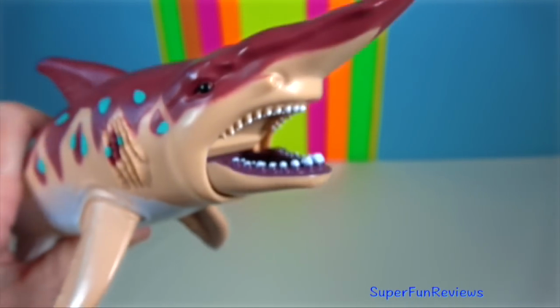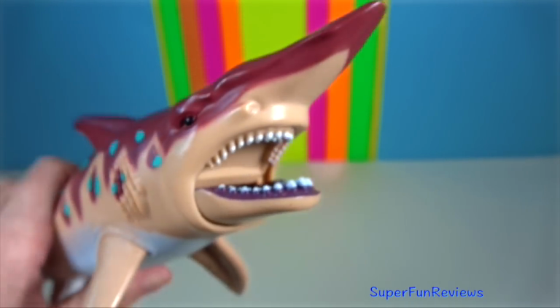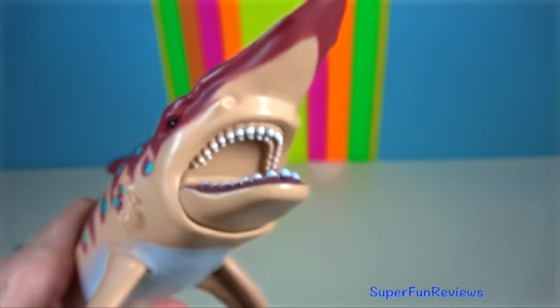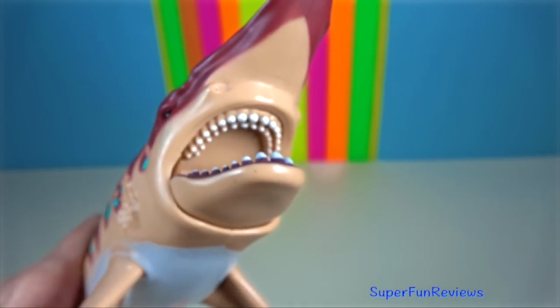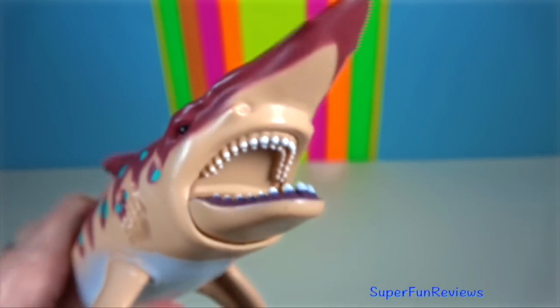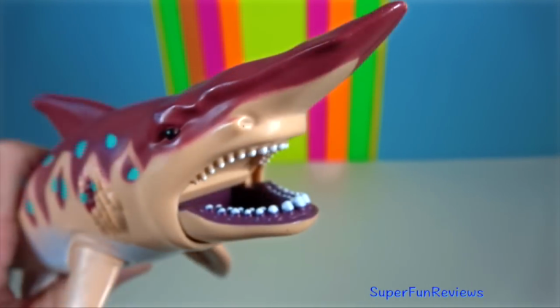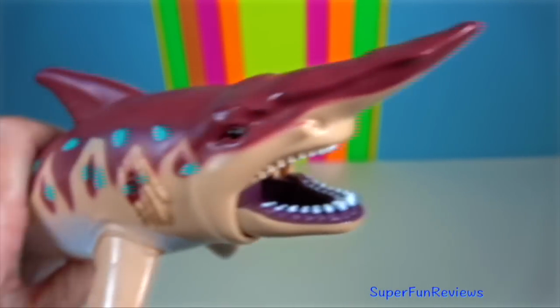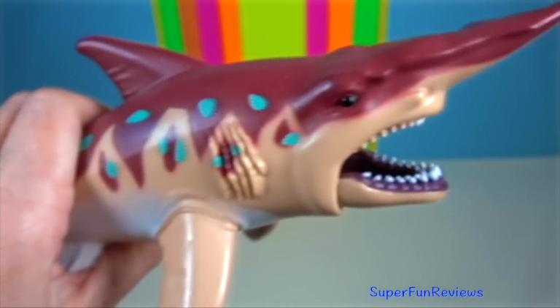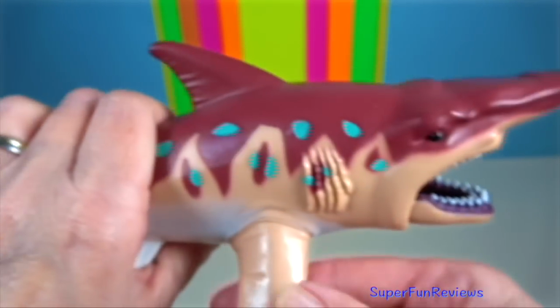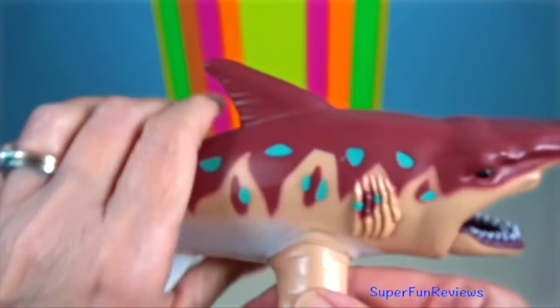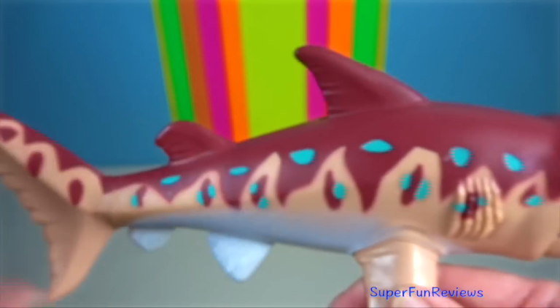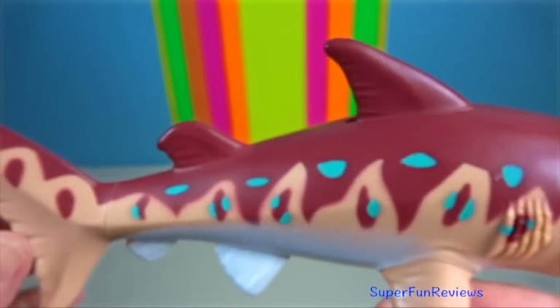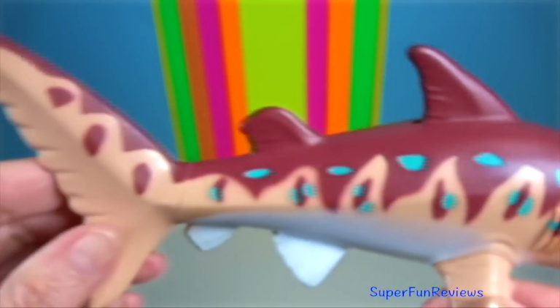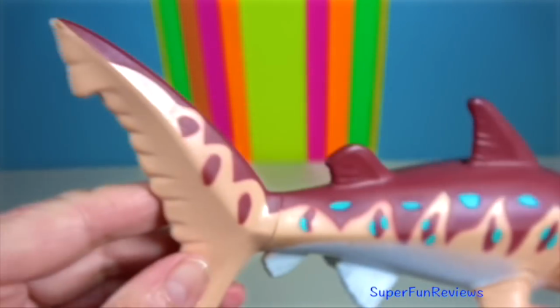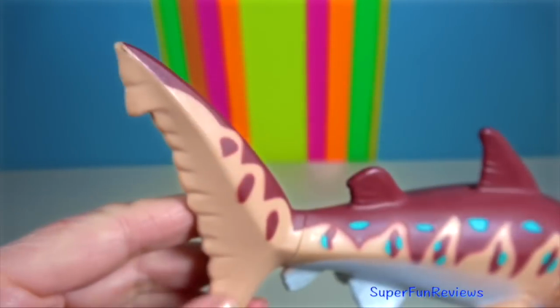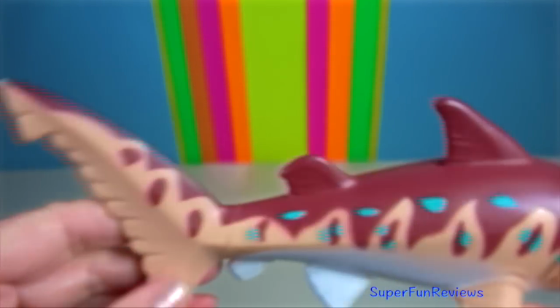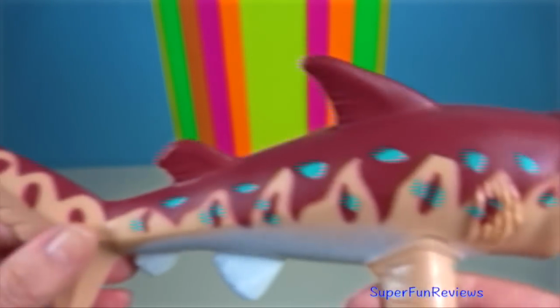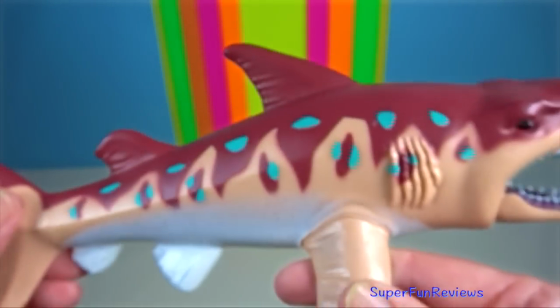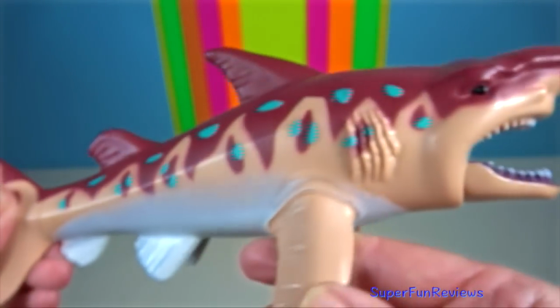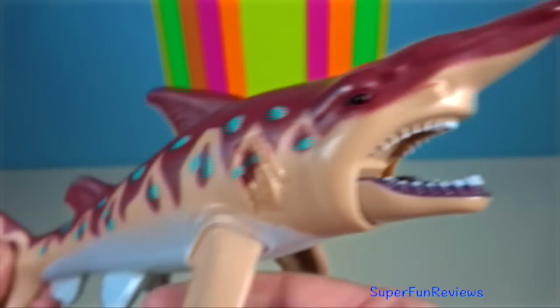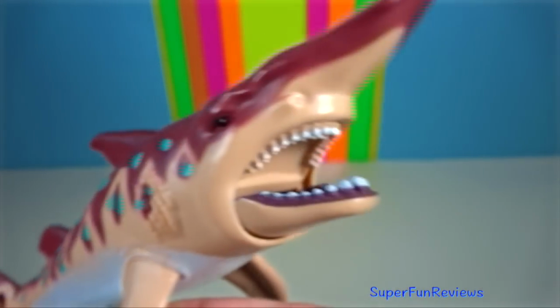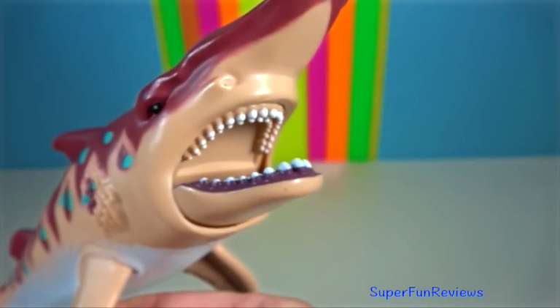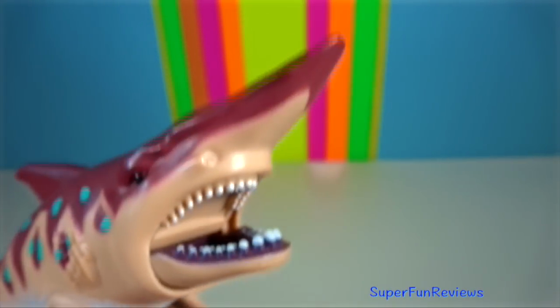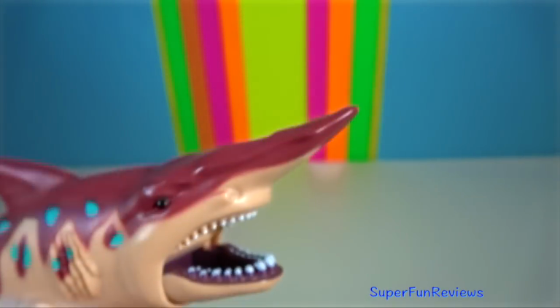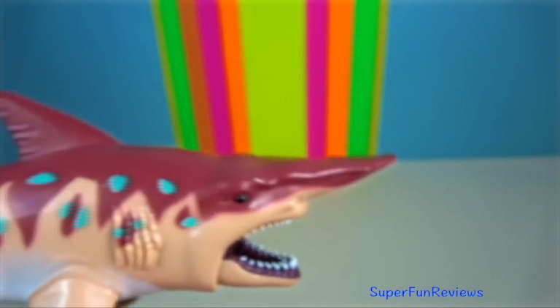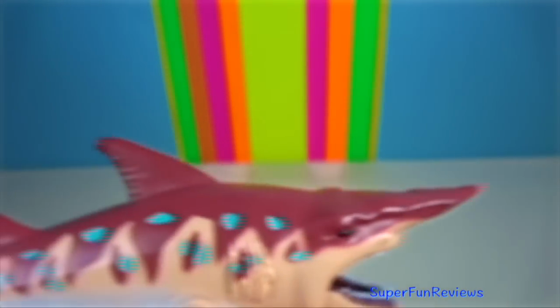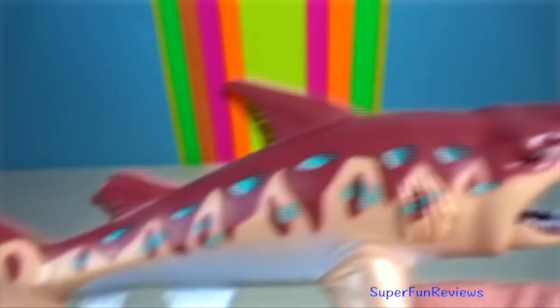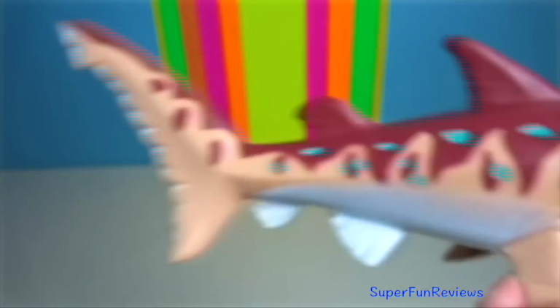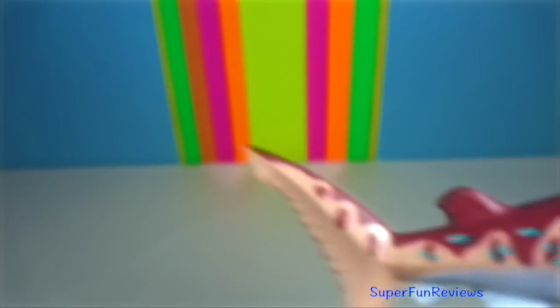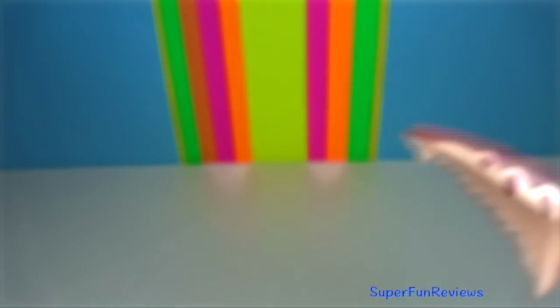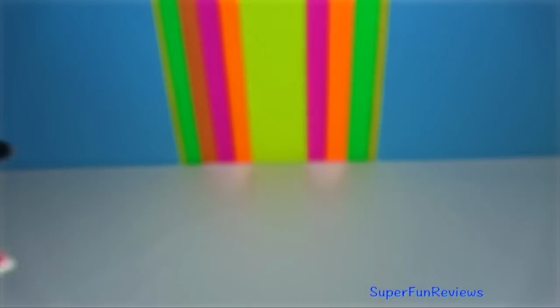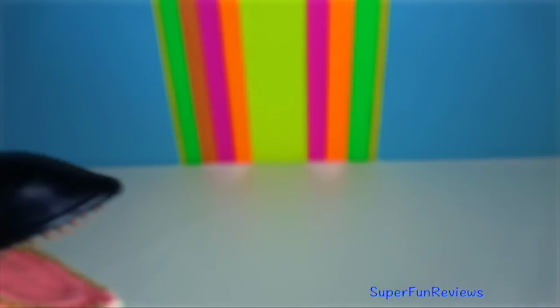Goblin Shark — they get their name from their likeness to mythical goblins that appear in Japanese folklore. They are spotted mostly off the coast of Japan.